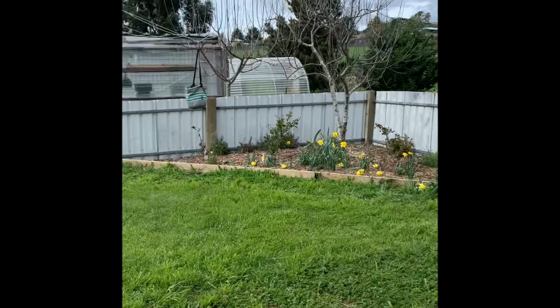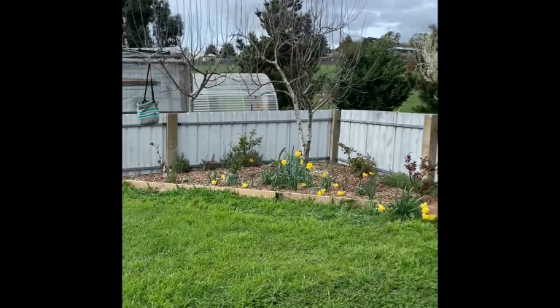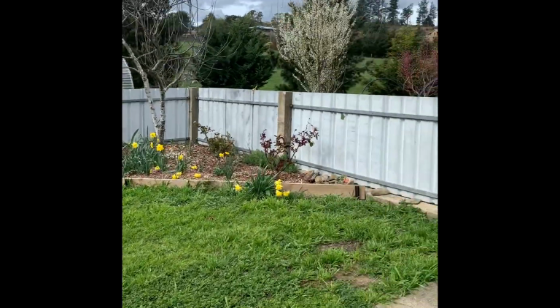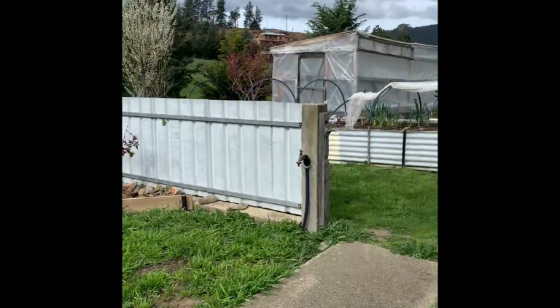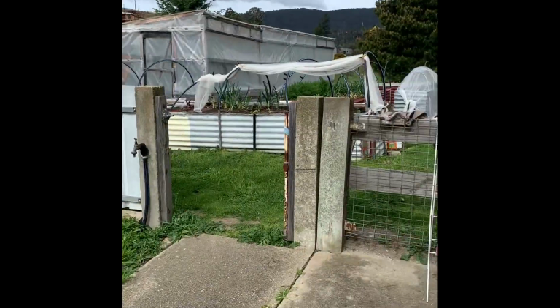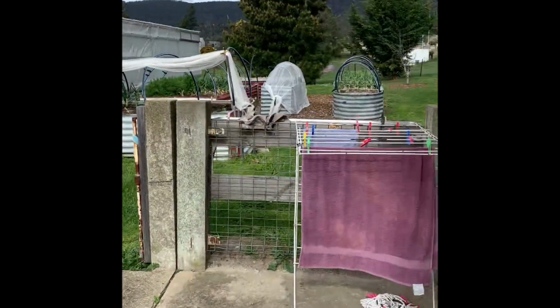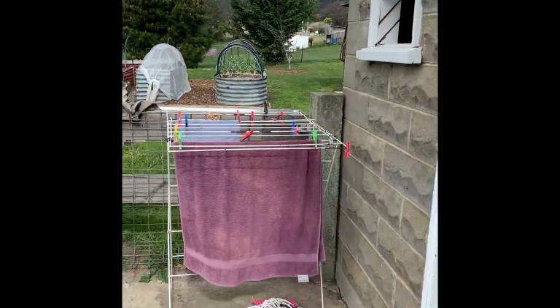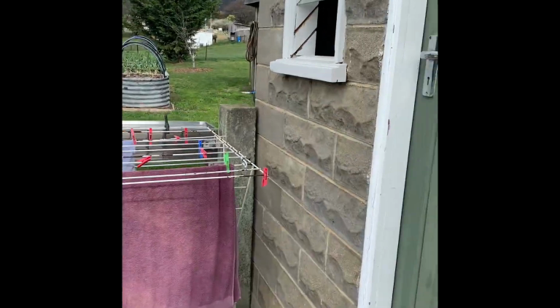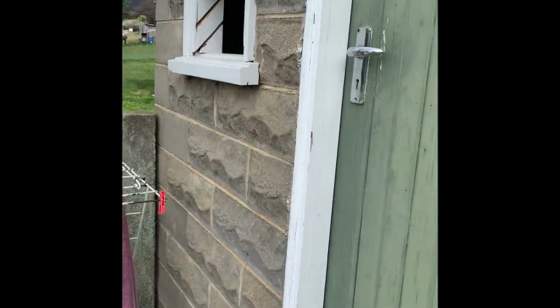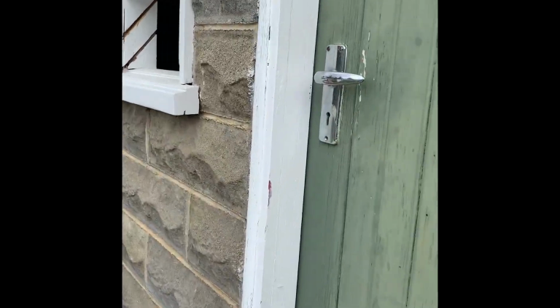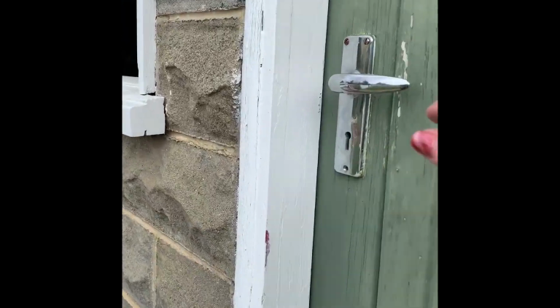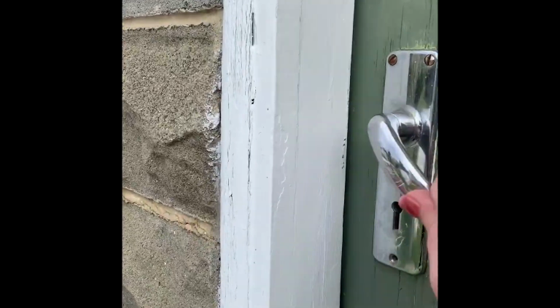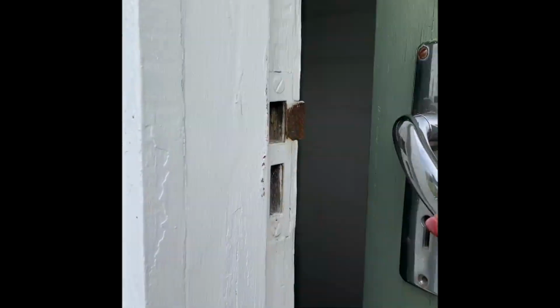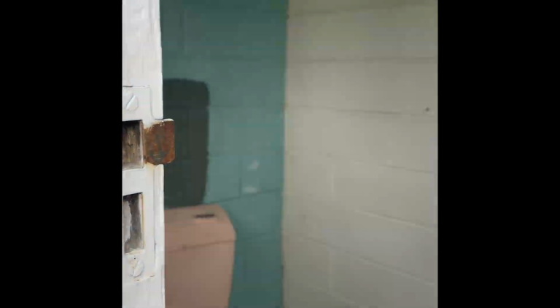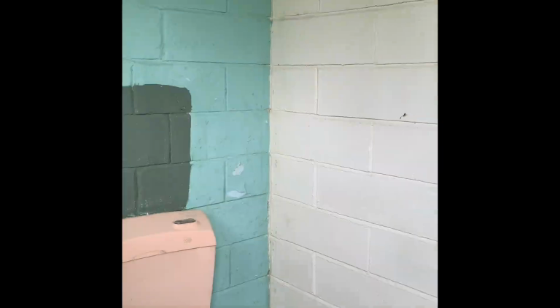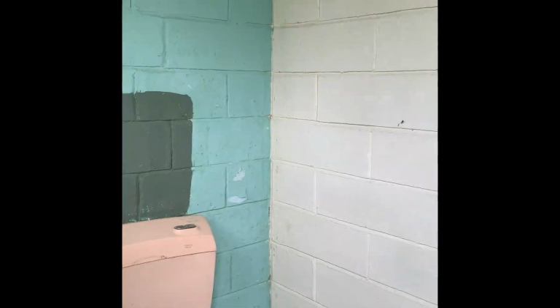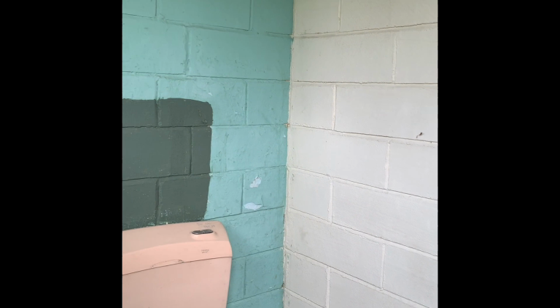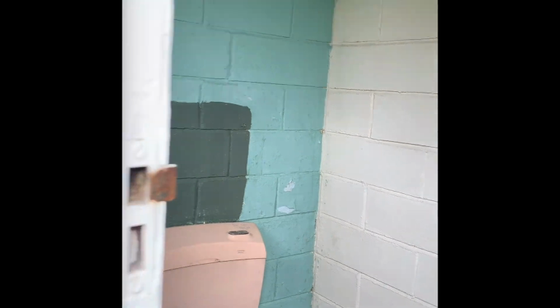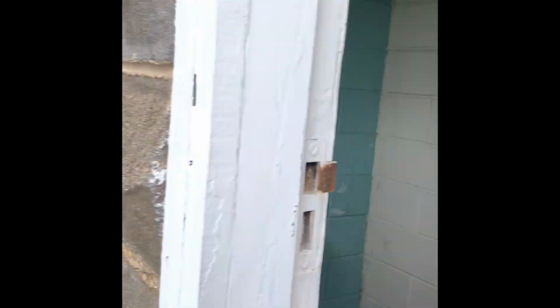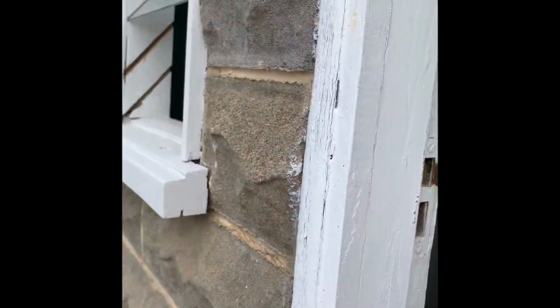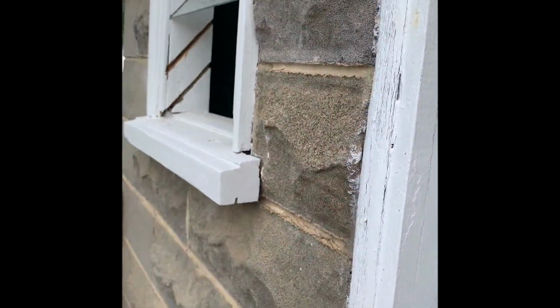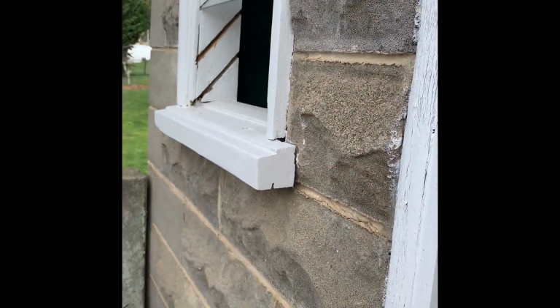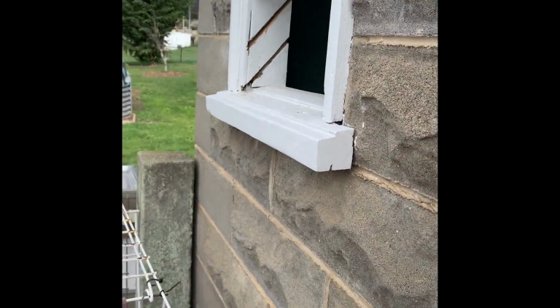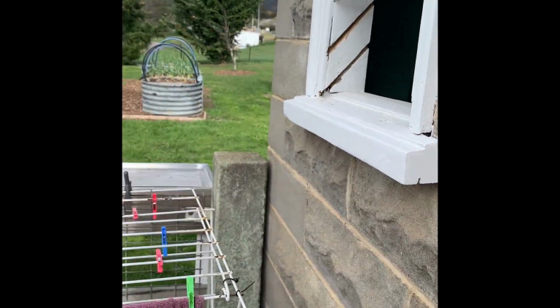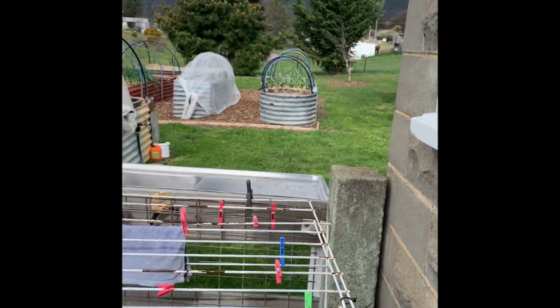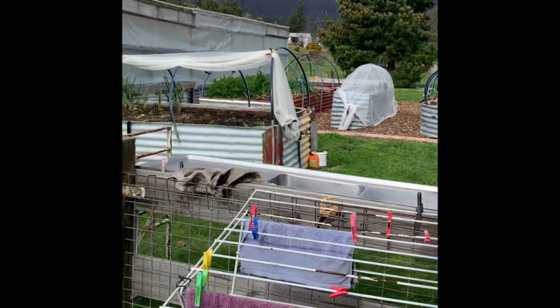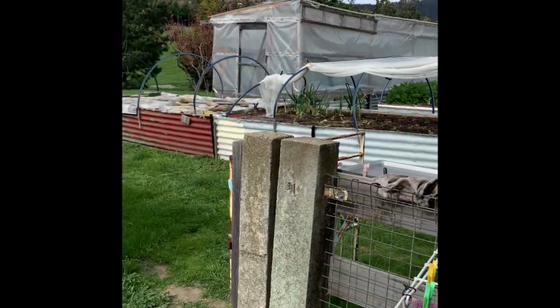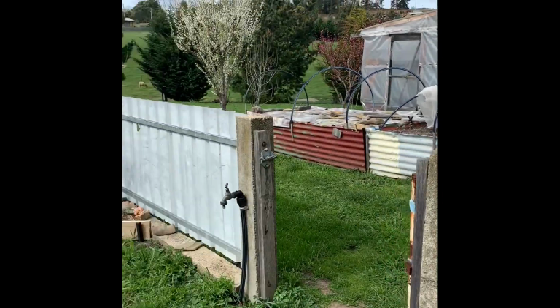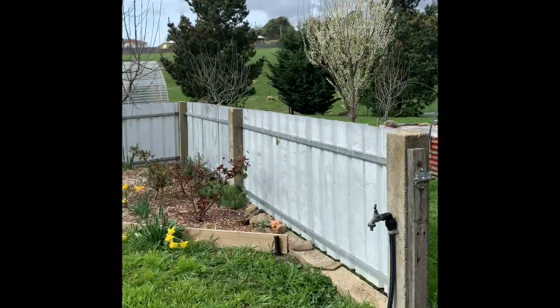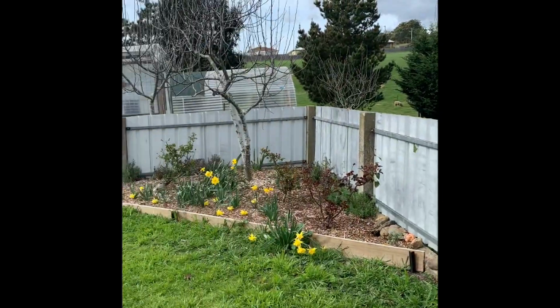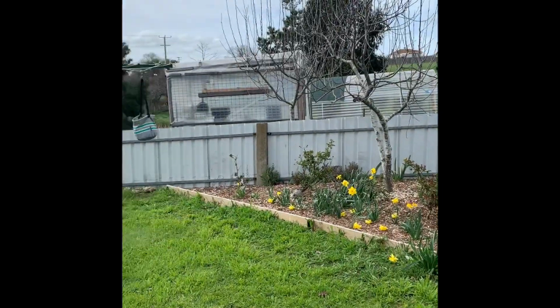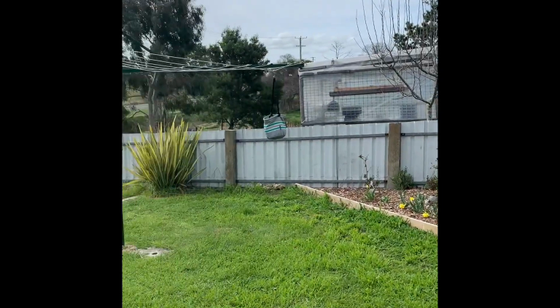Look at the daffodils — aren't they gorgeous? And in here we have the toilet, so you've got all your plumbing already out to the bungalow, so you can get that sorted and make yourself a nice little bathroom.